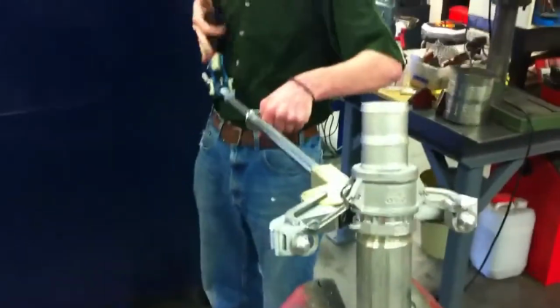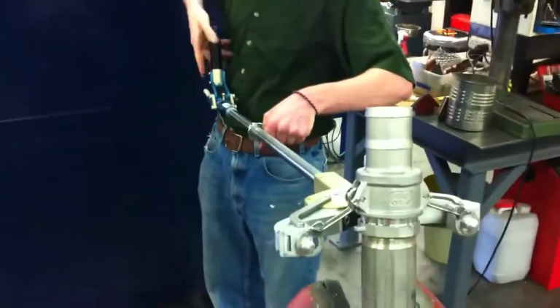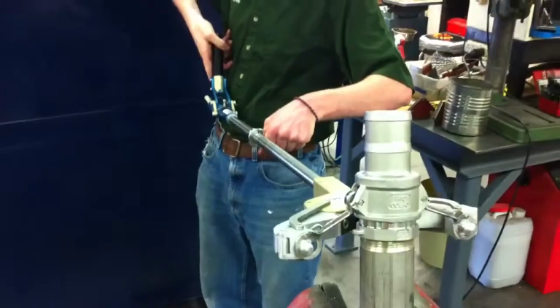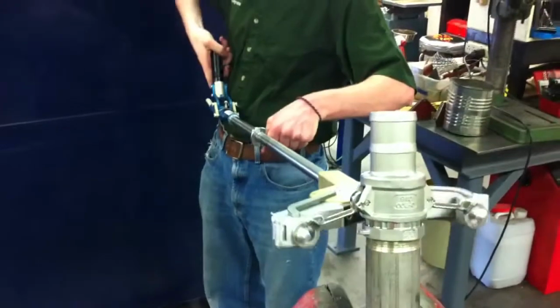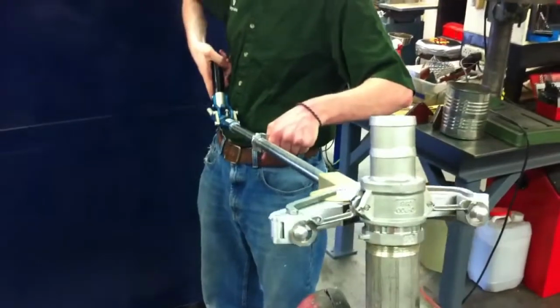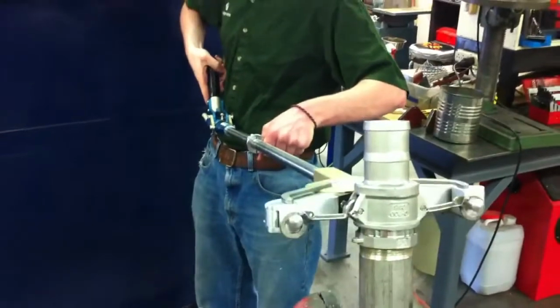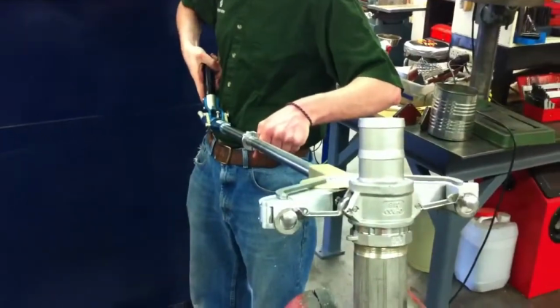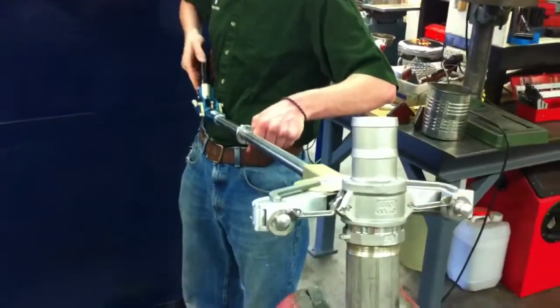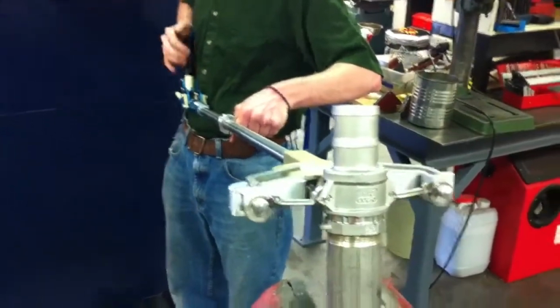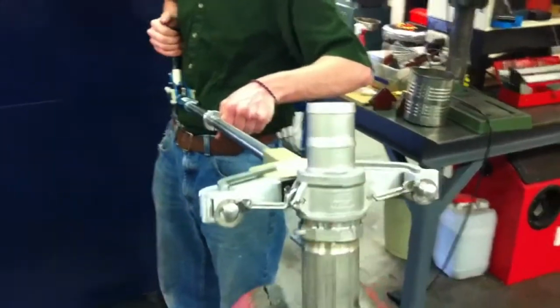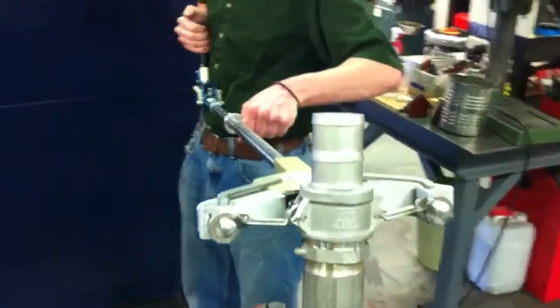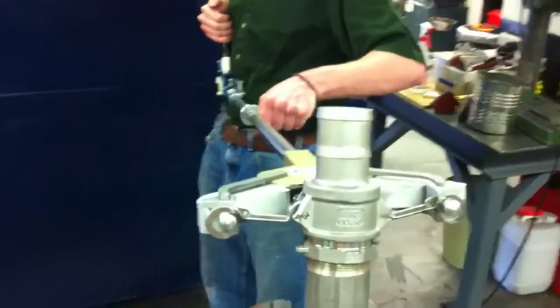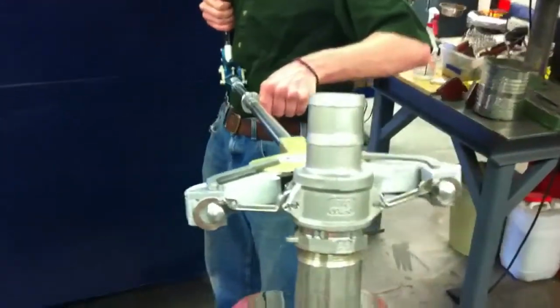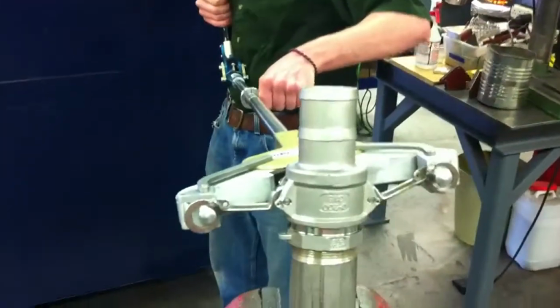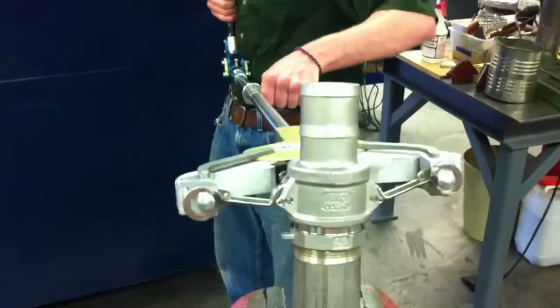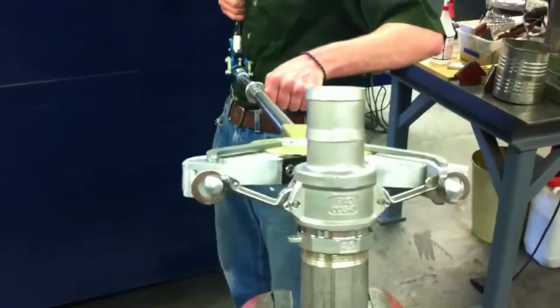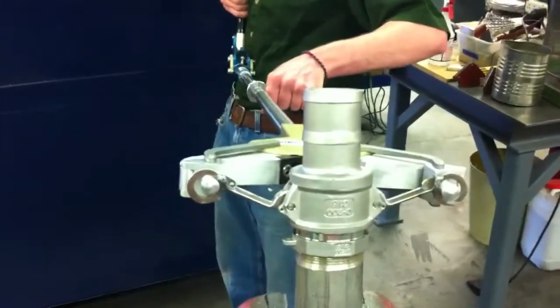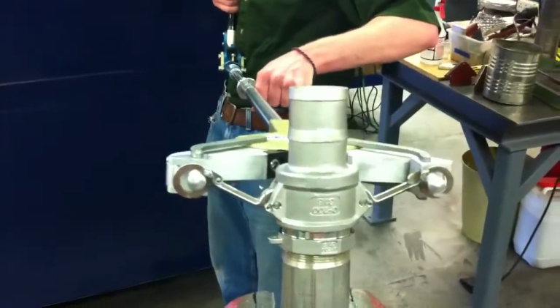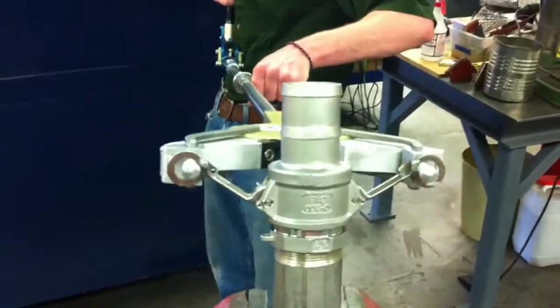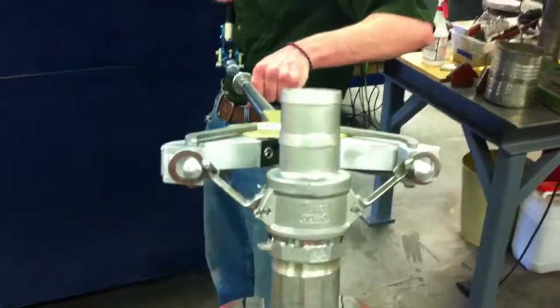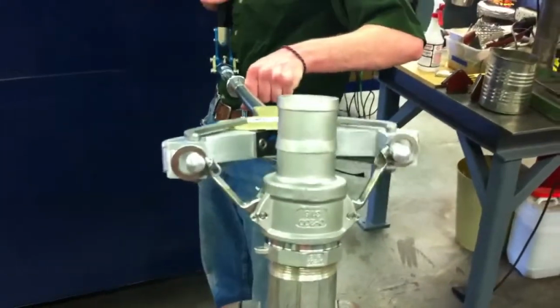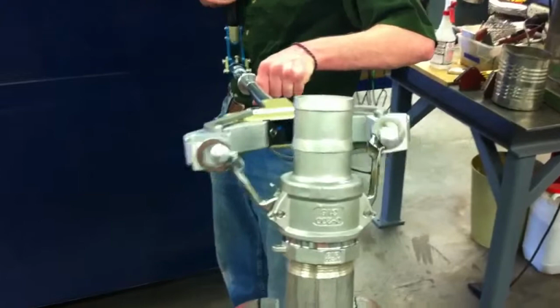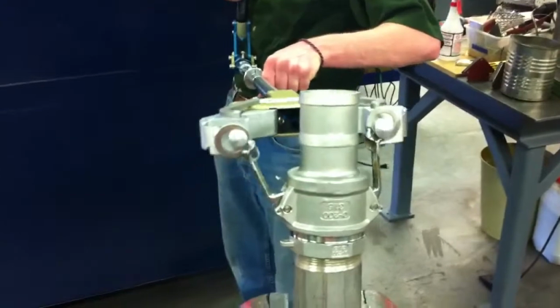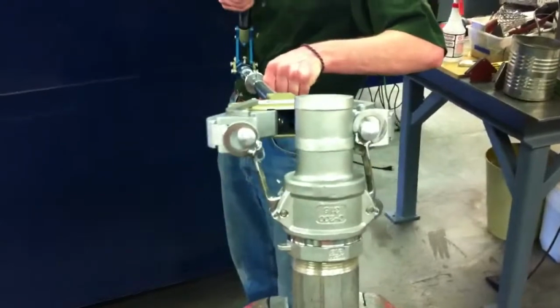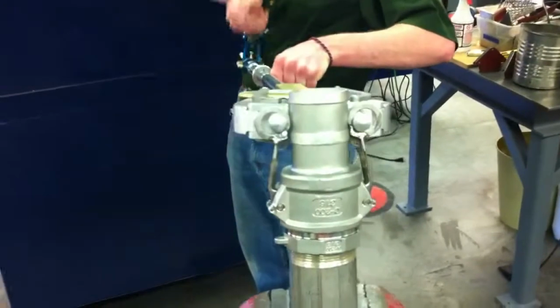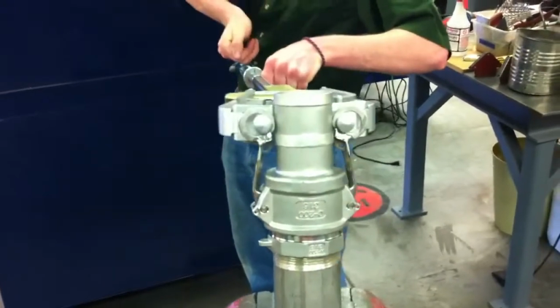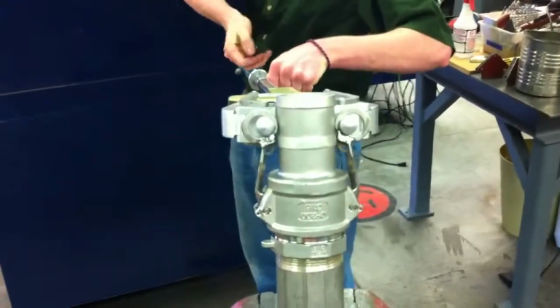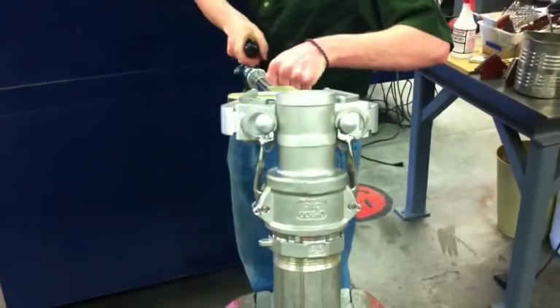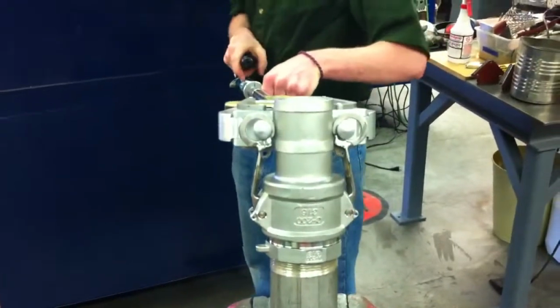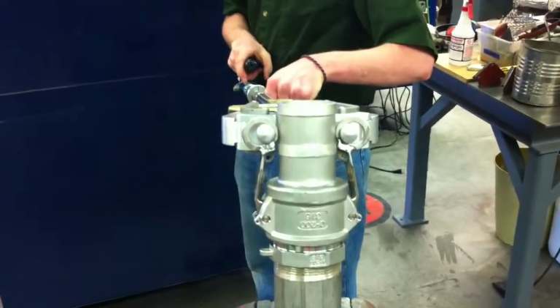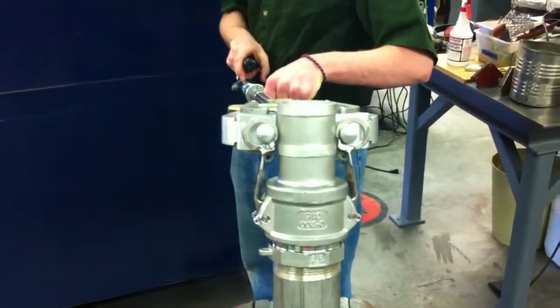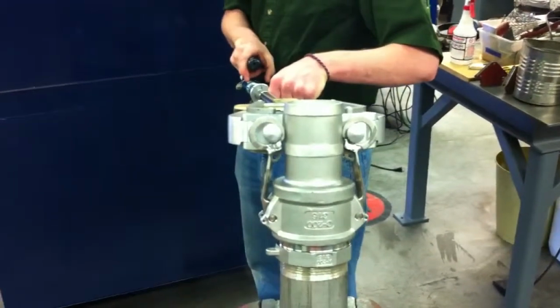Now you can see he's spreading the tool out and getting past the apogee of the pins, and then as he squeezes it, this is what locks the cam lock on.